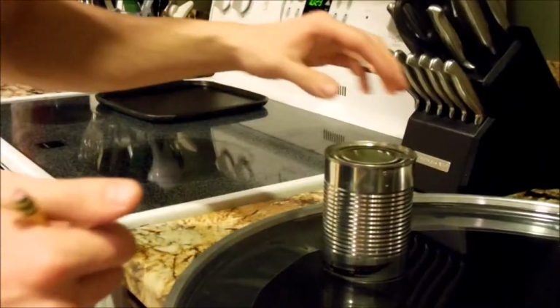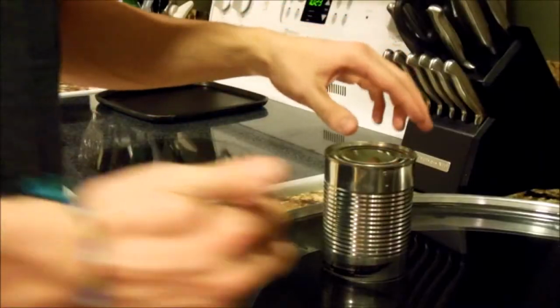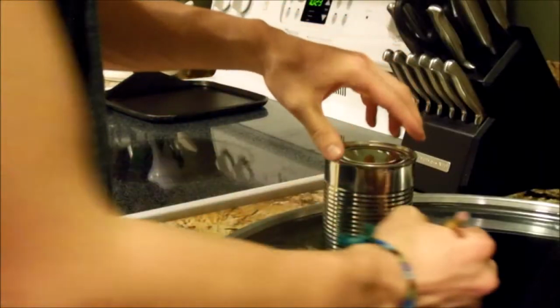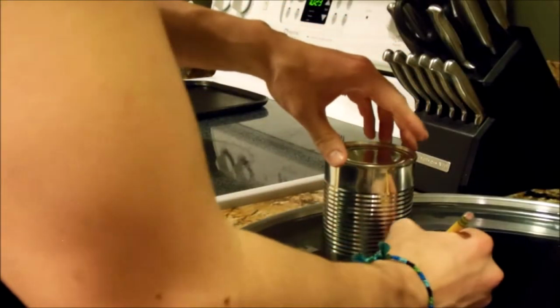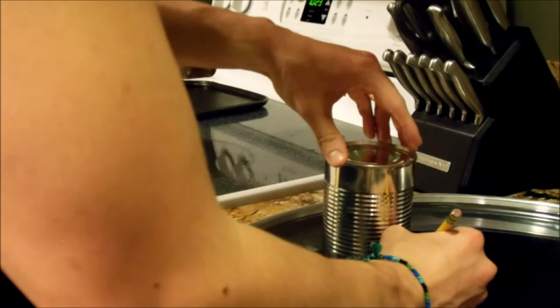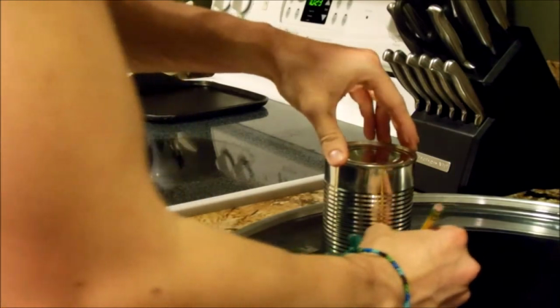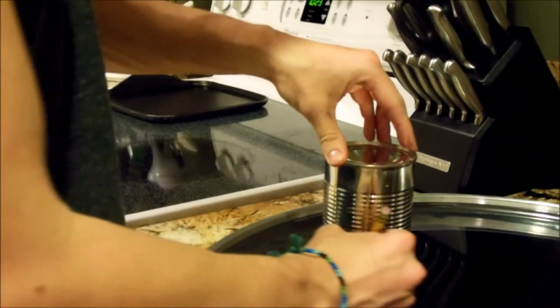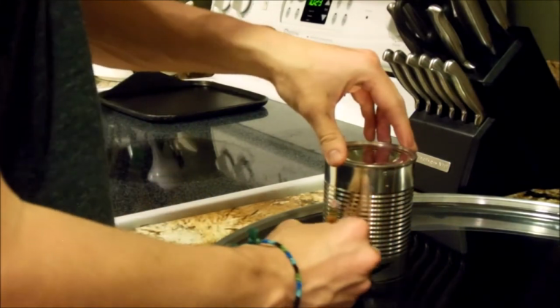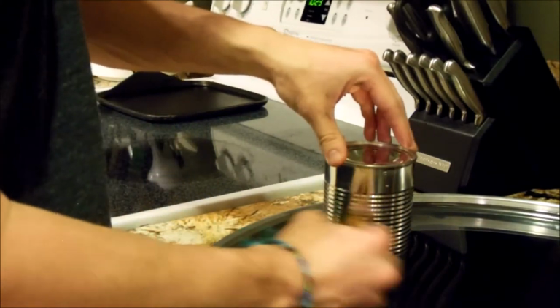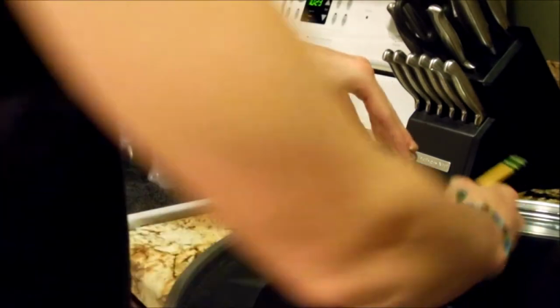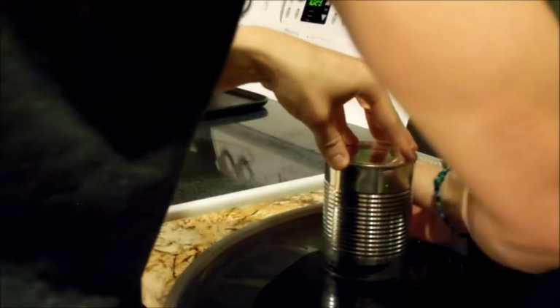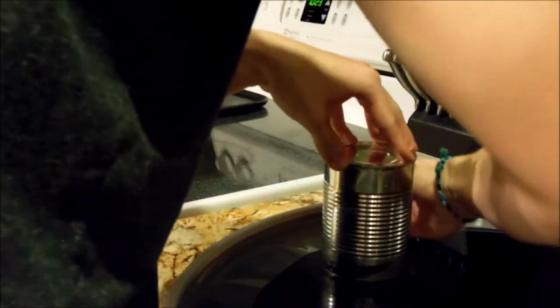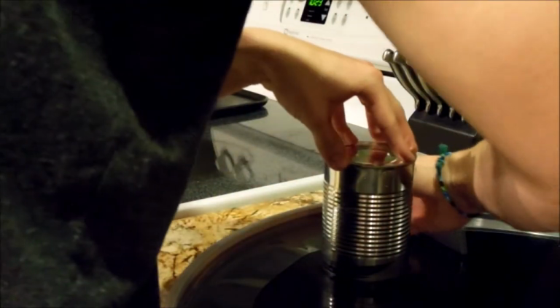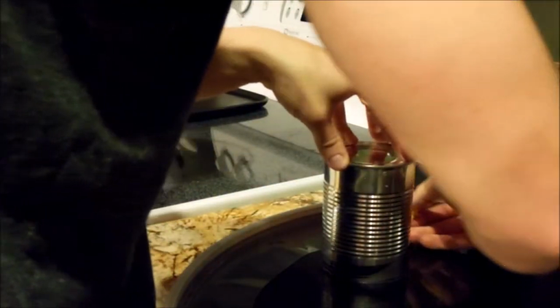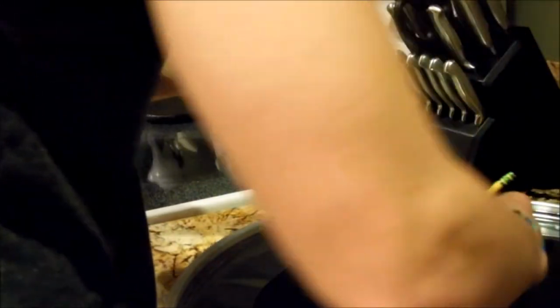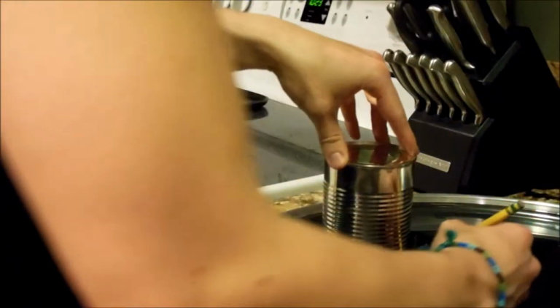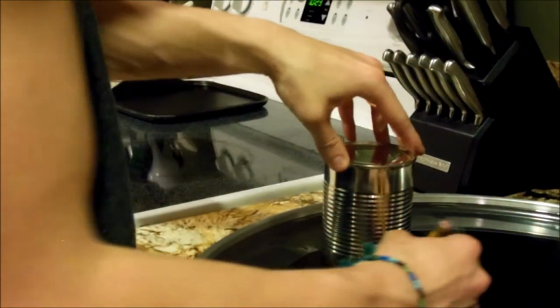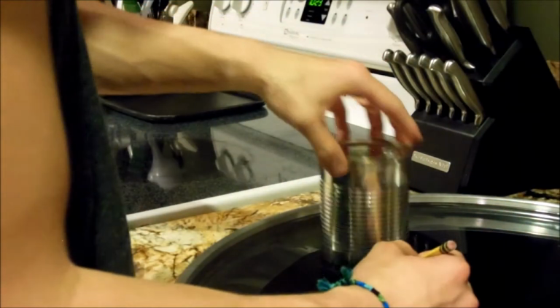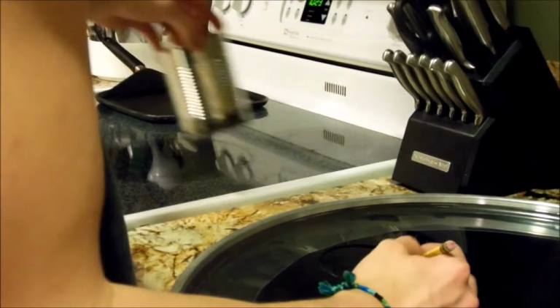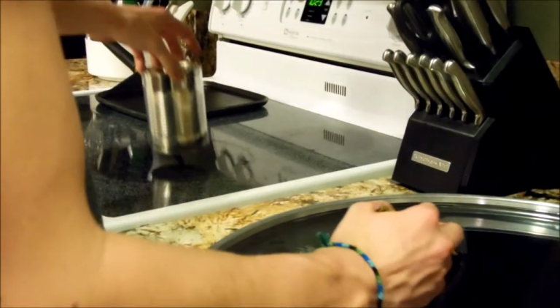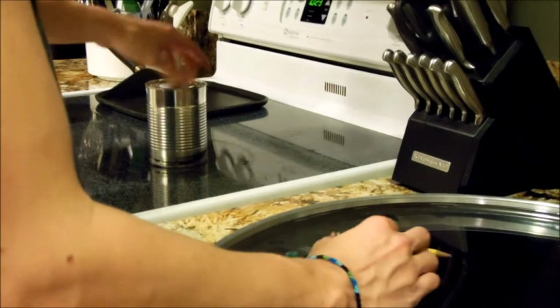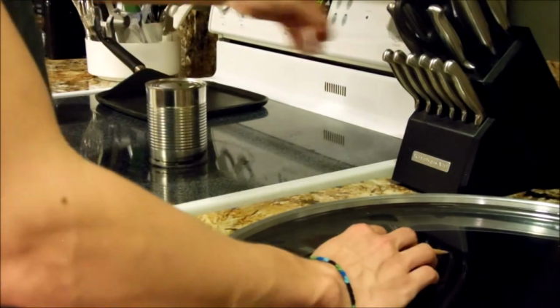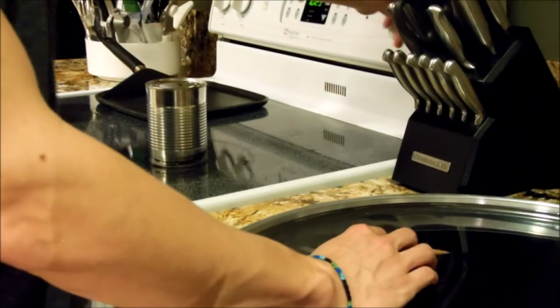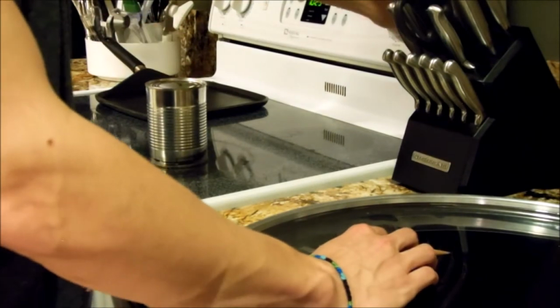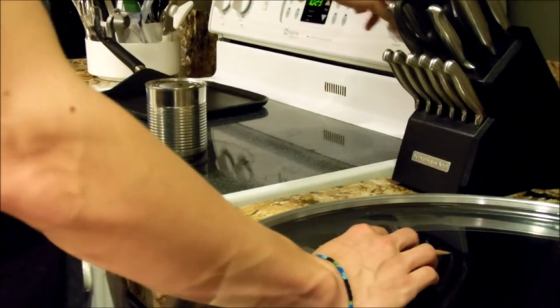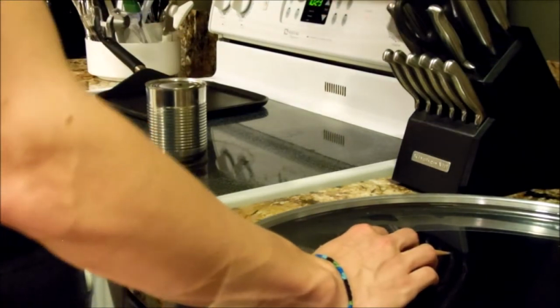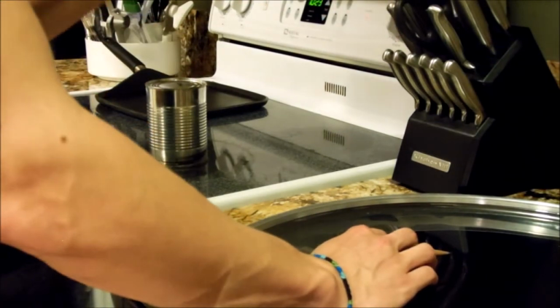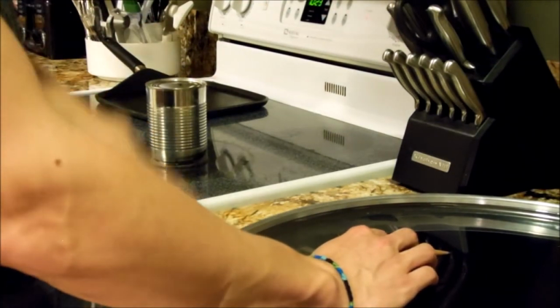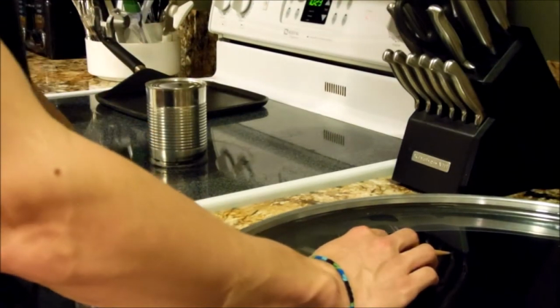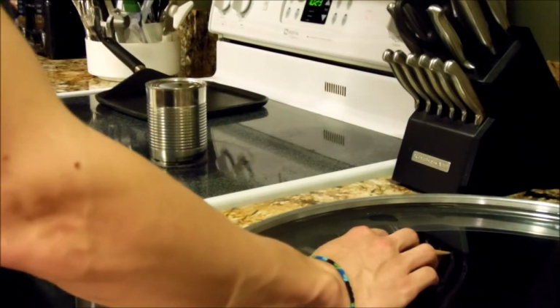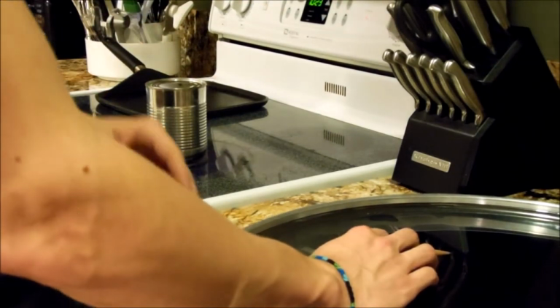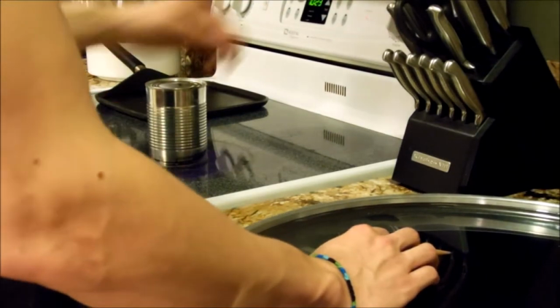Alright, so the first thing you're going to do is use your can to outline where you want your porthole to be. Then you're going to put it on your stove, set on high, and wait 30 to 60 seconds.